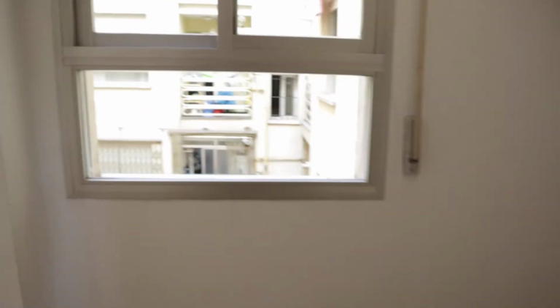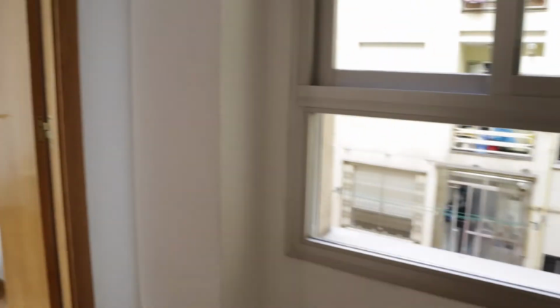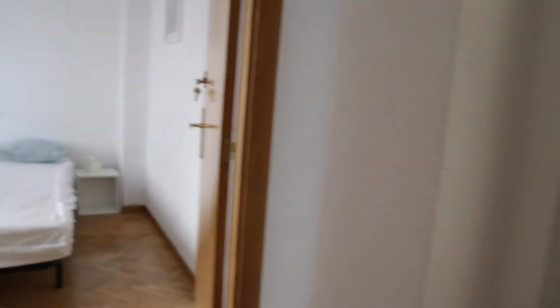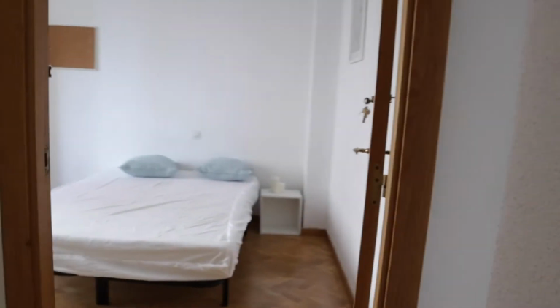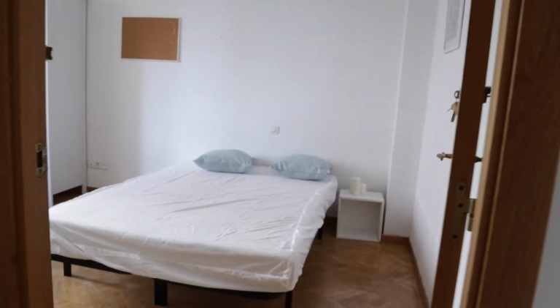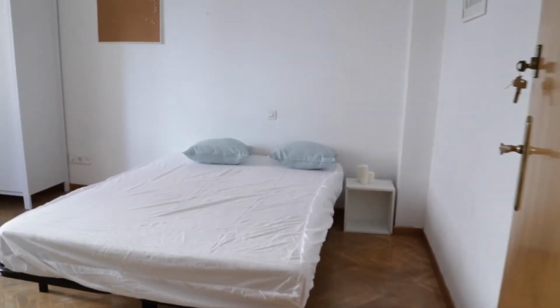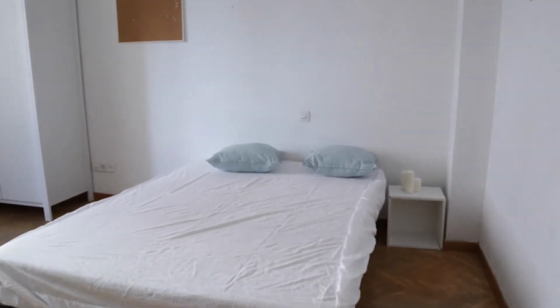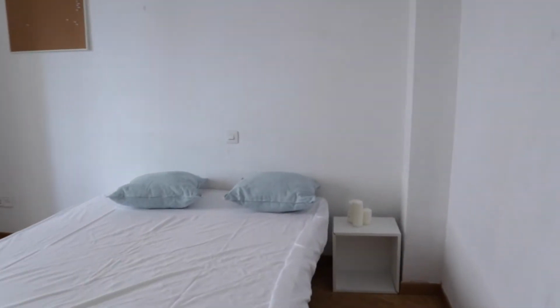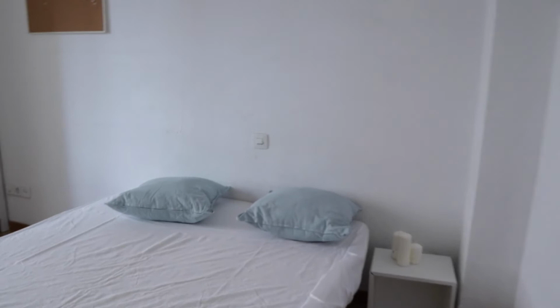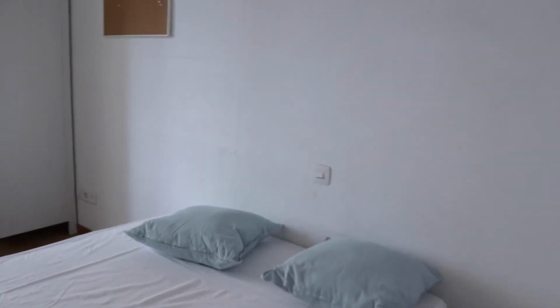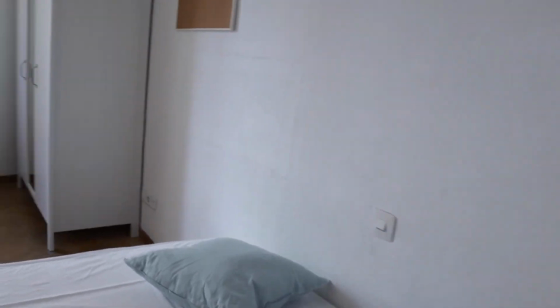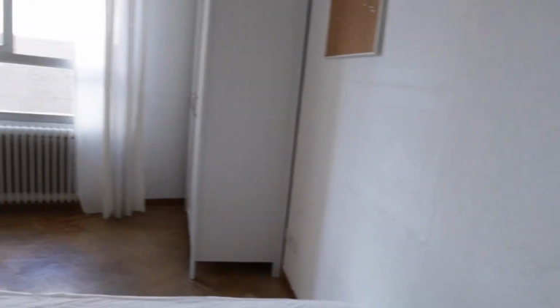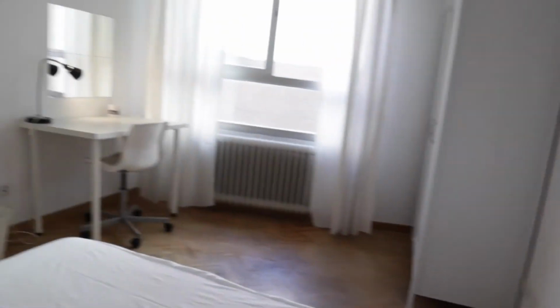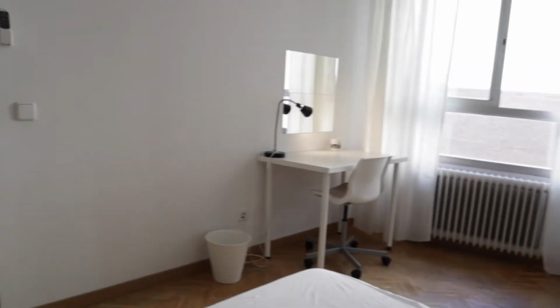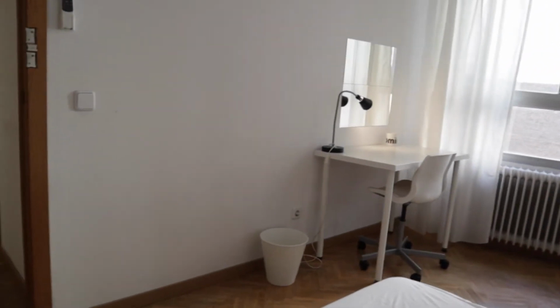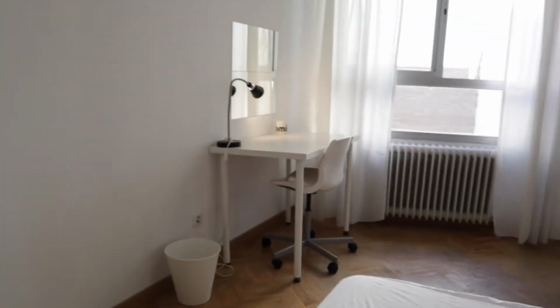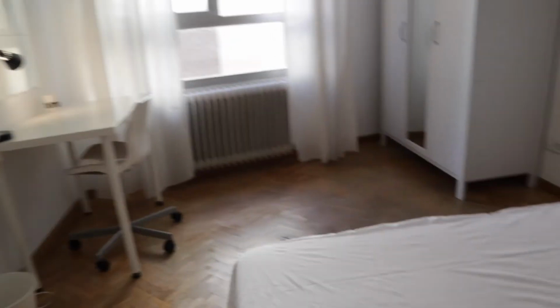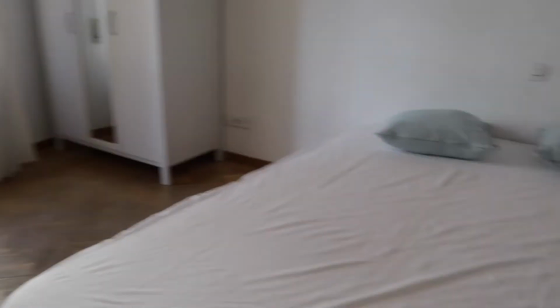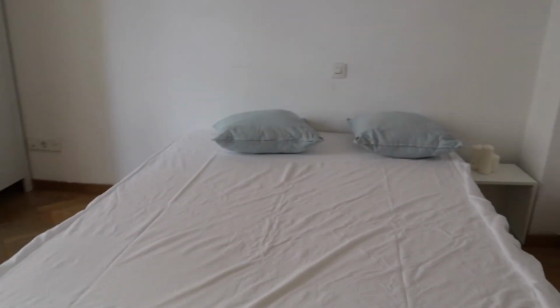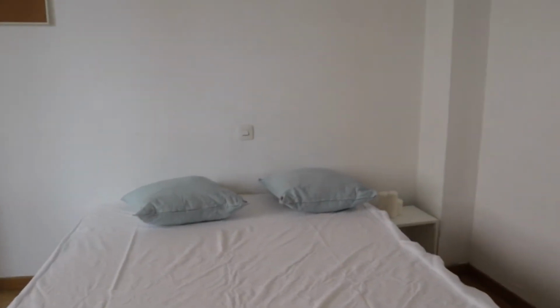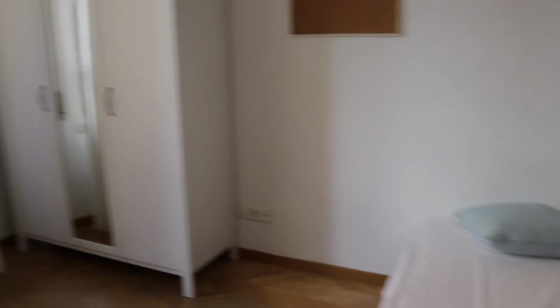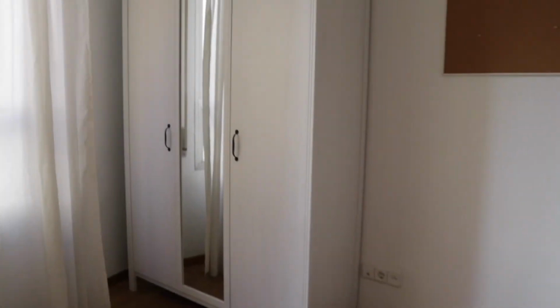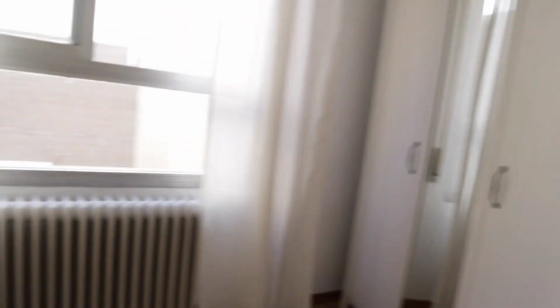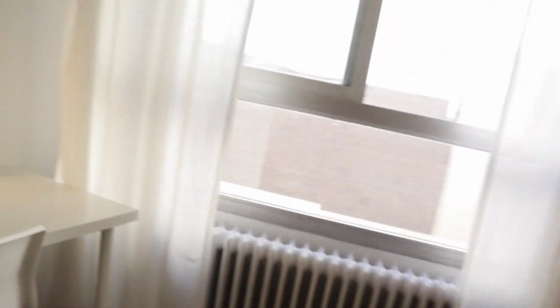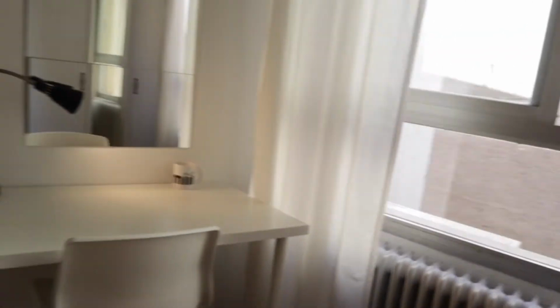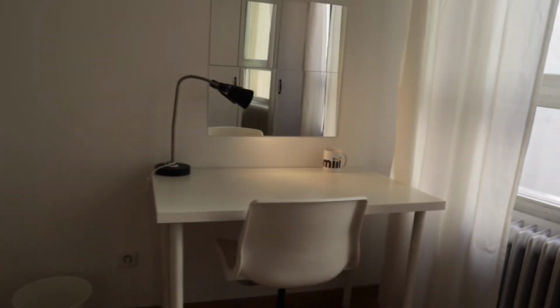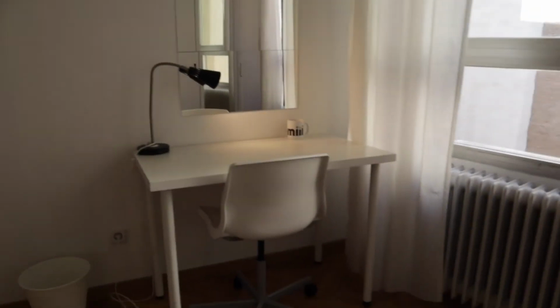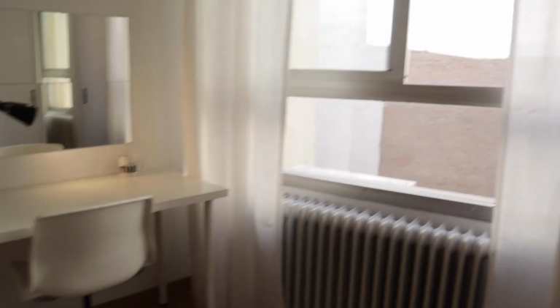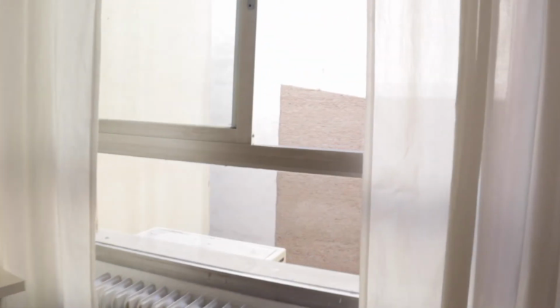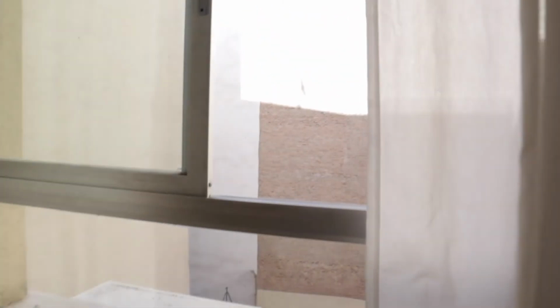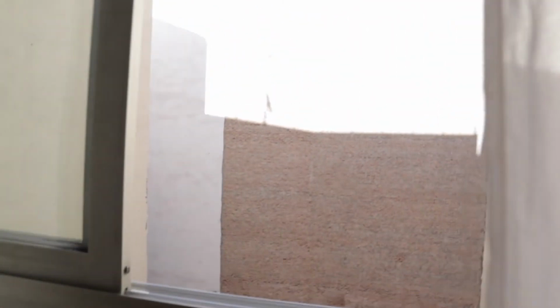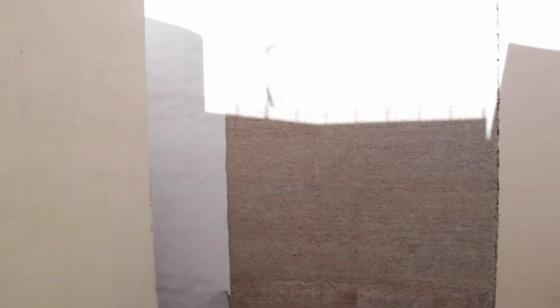And number seven with a double bed — really, really good light and space. Double bed, this wardrobe, and the desk with this interior view.